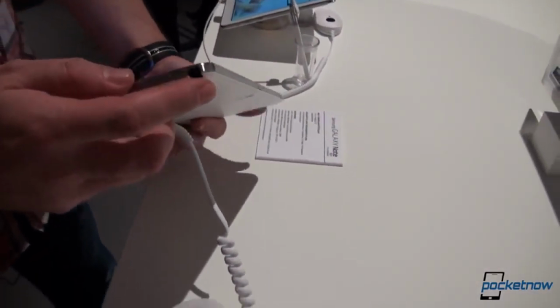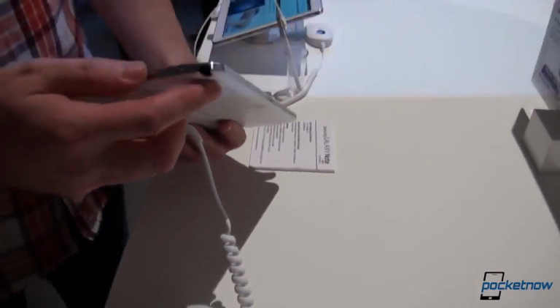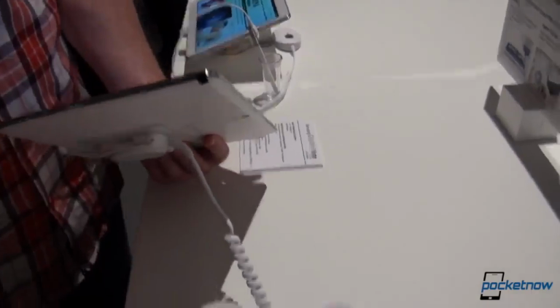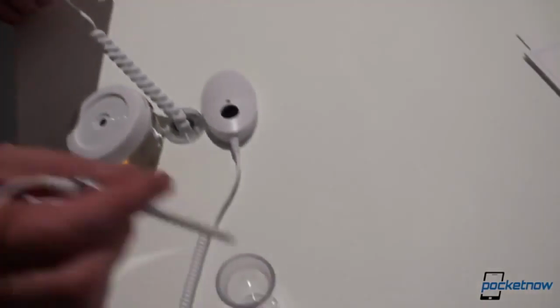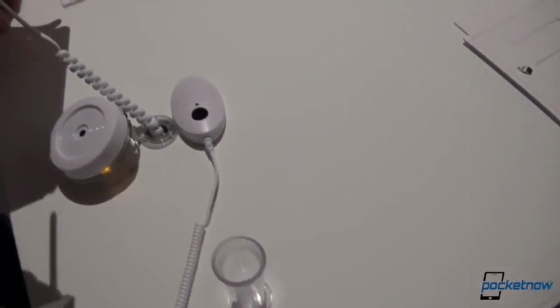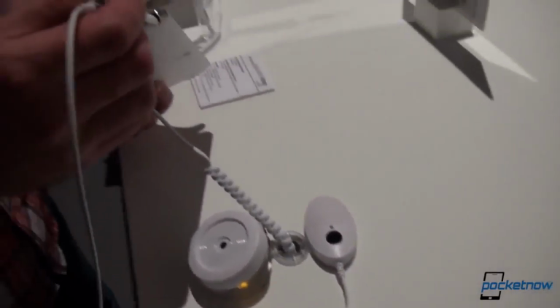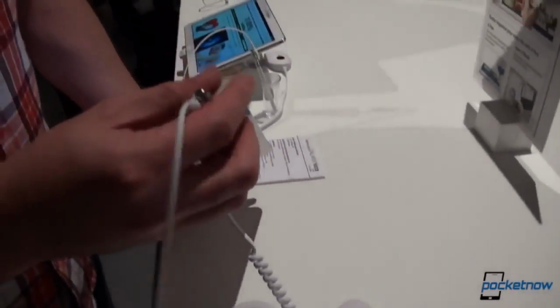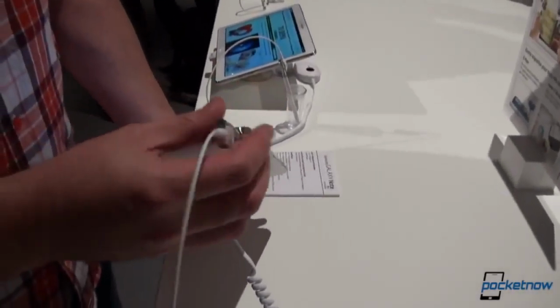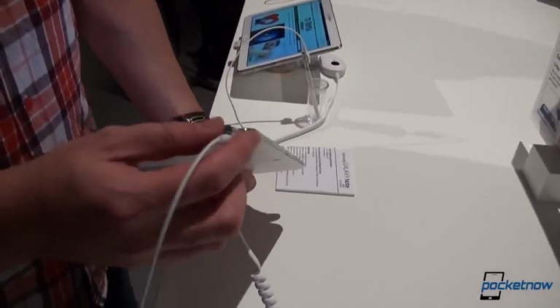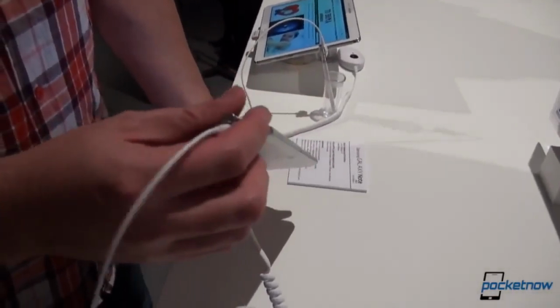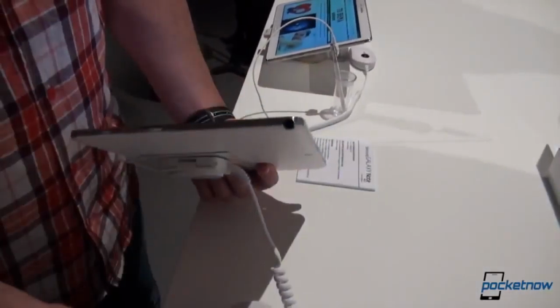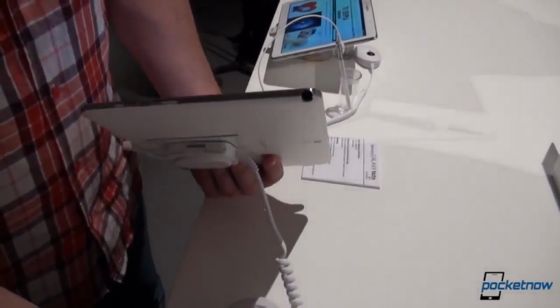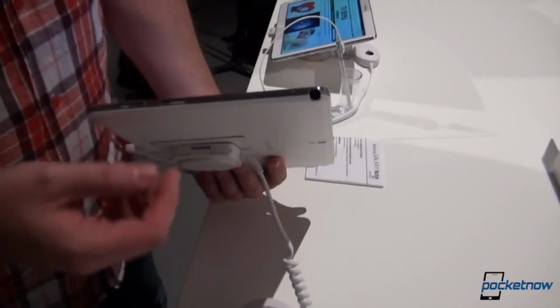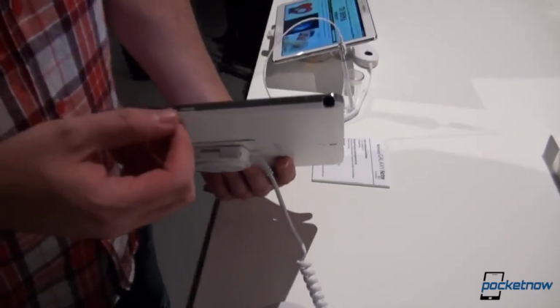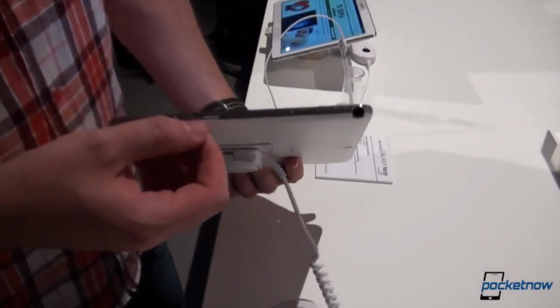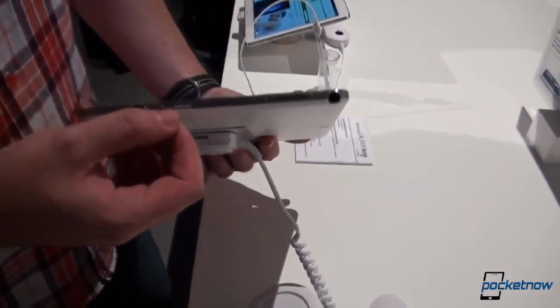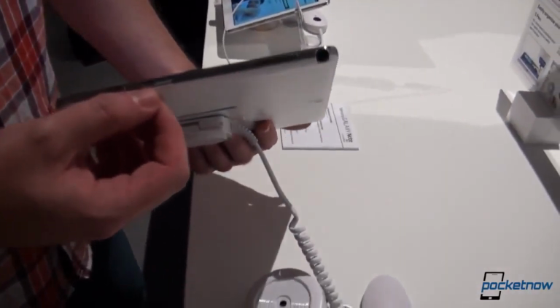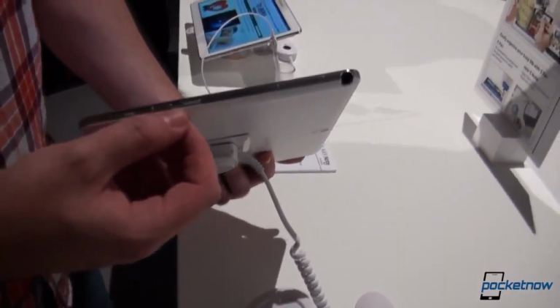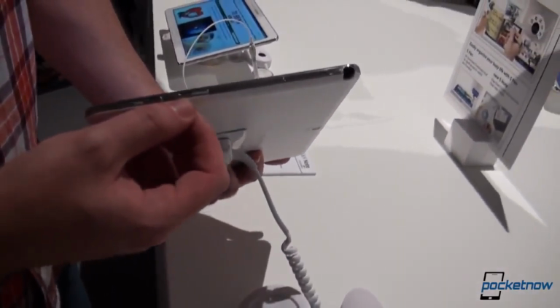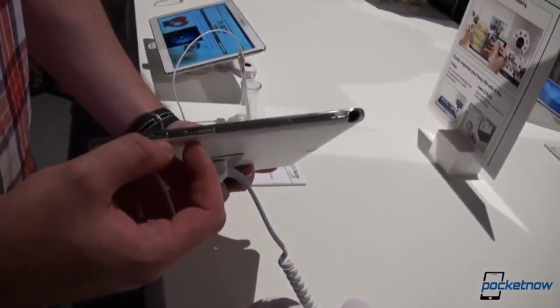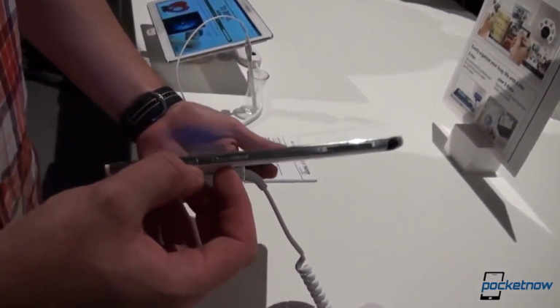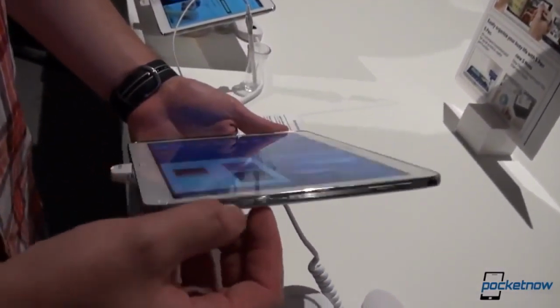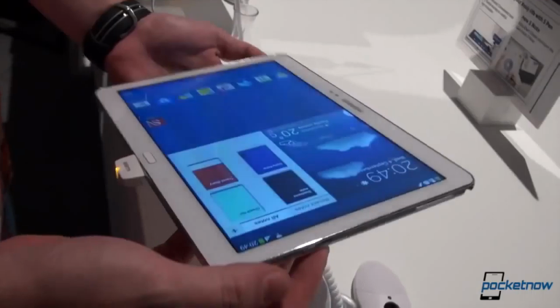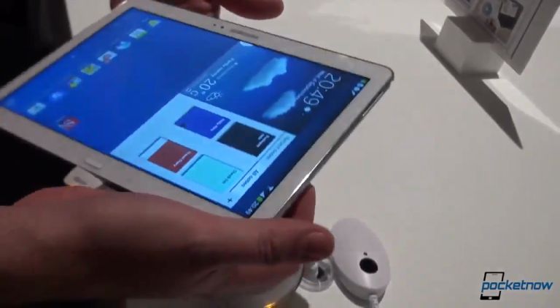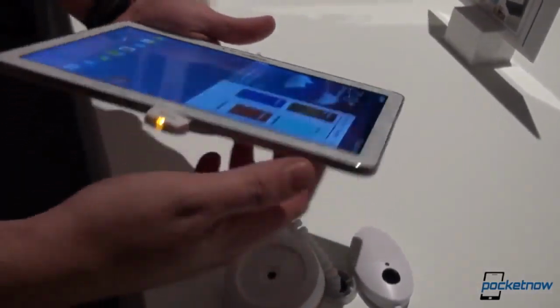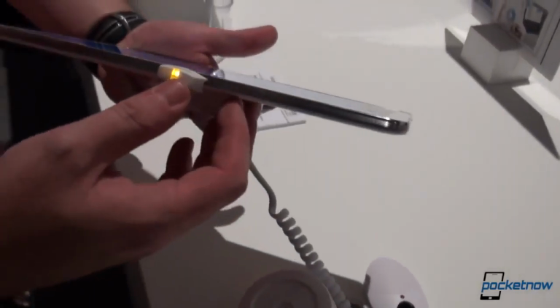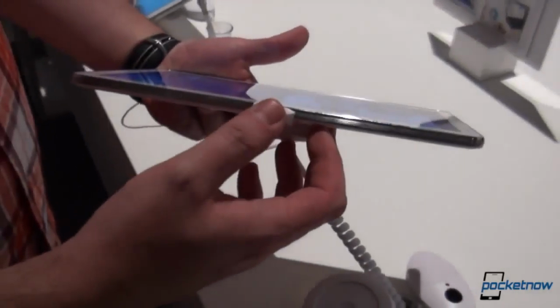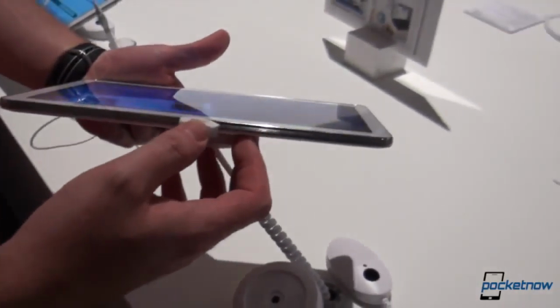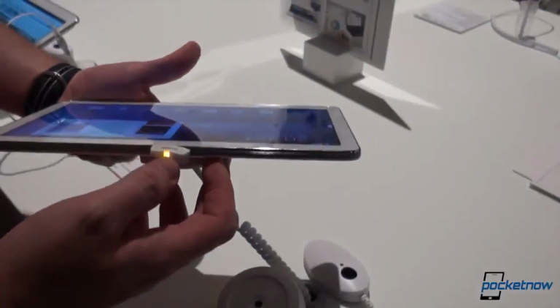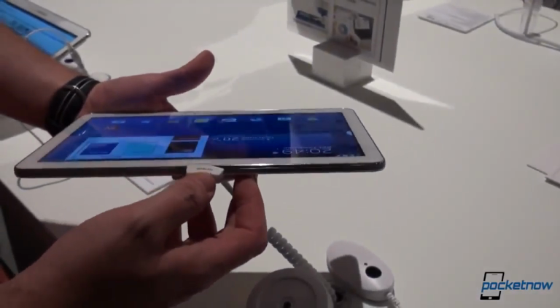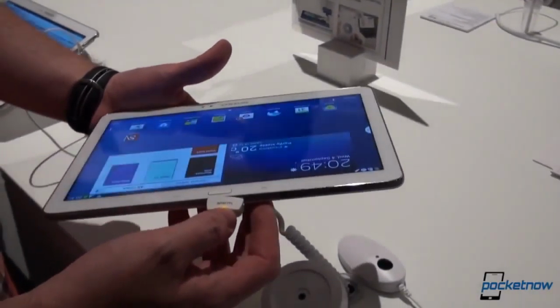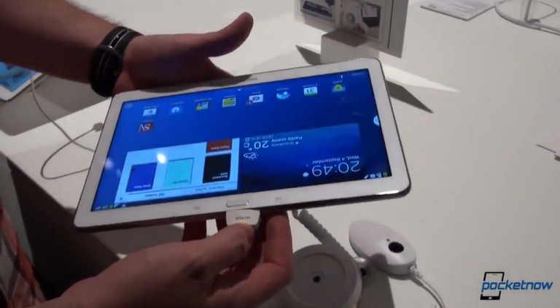Right there is where your S-Pen will lay, but we'll get back to the S-Pen in just a bit. We have a microSD expansion slot, we have a micro SIM card slot, and on the bottom we have the micro USB syncing and charging slot.